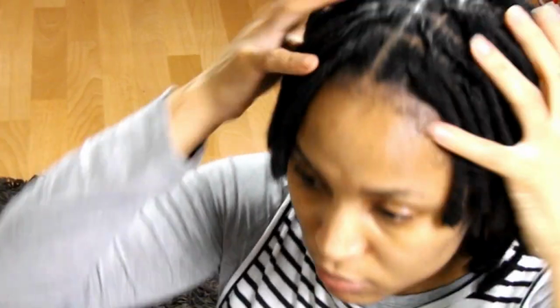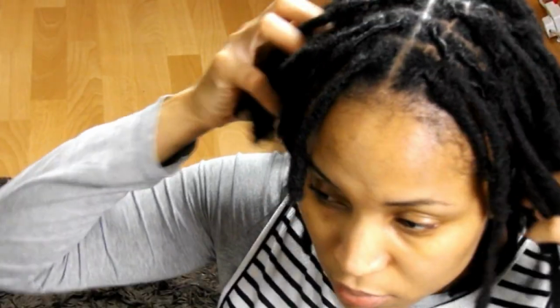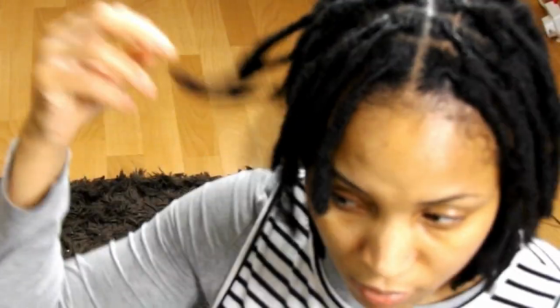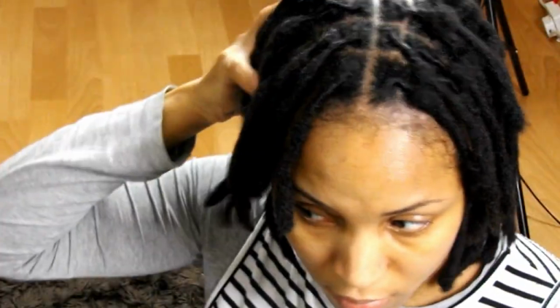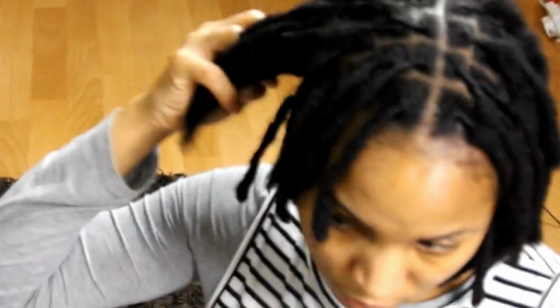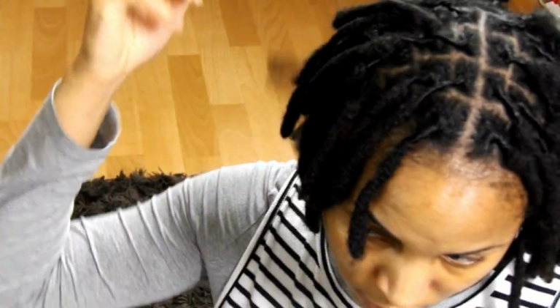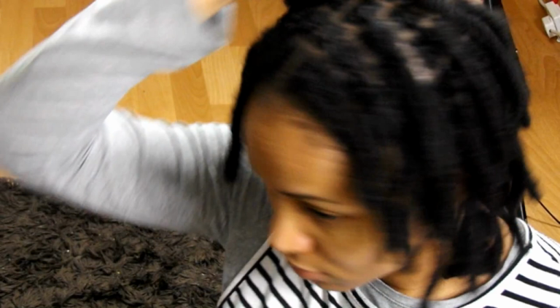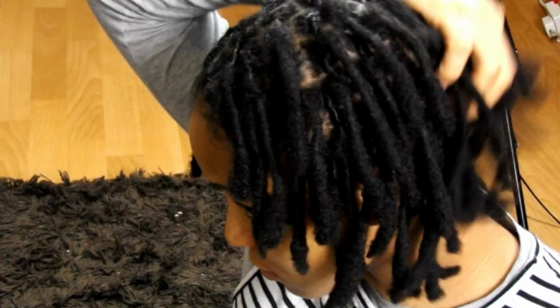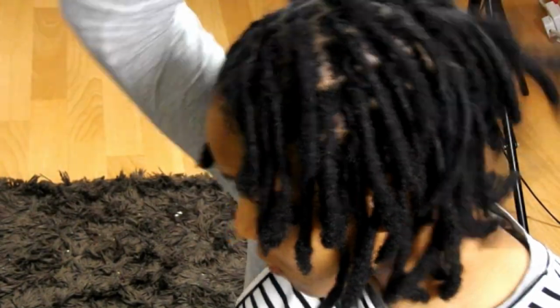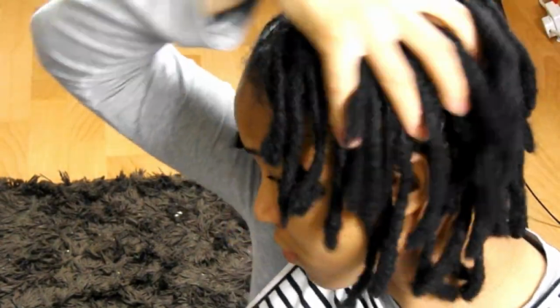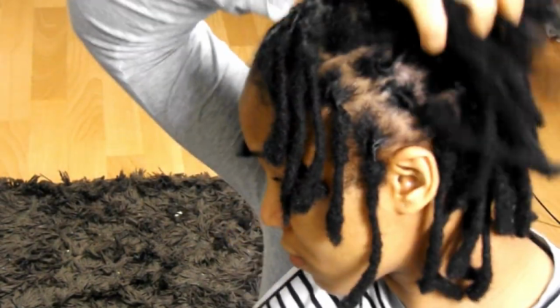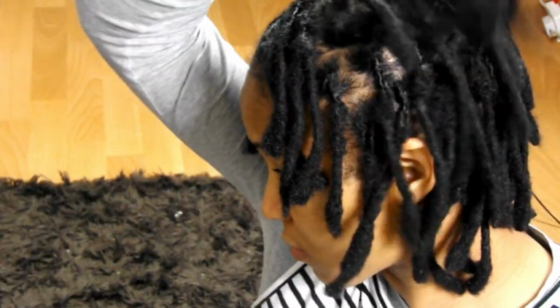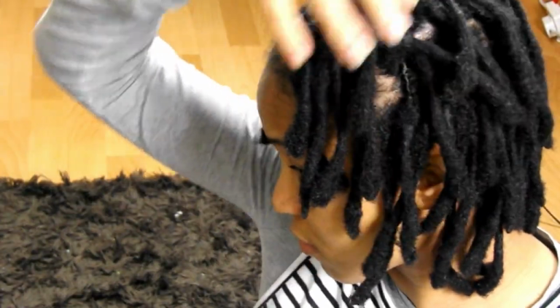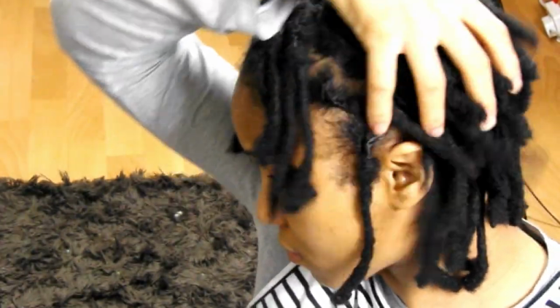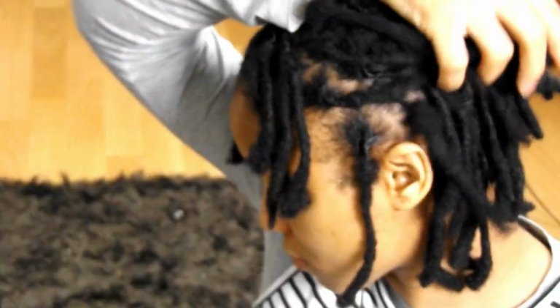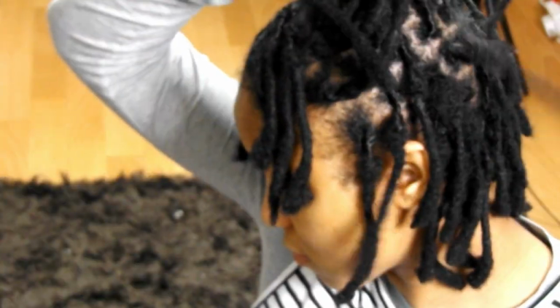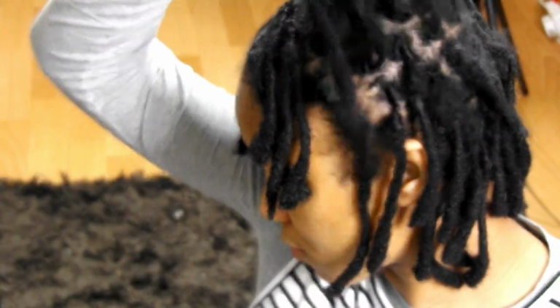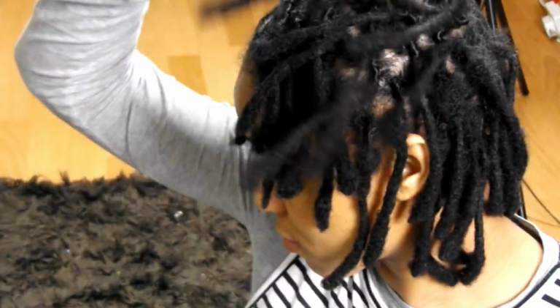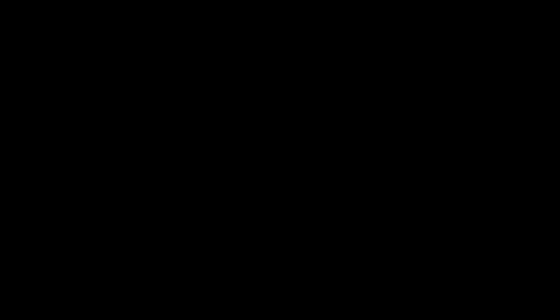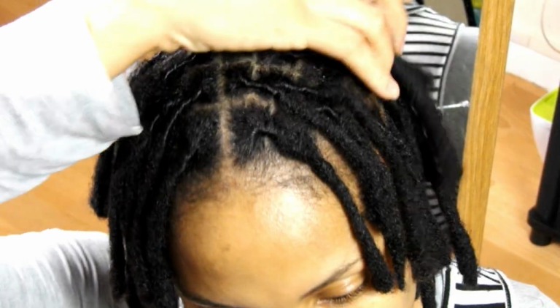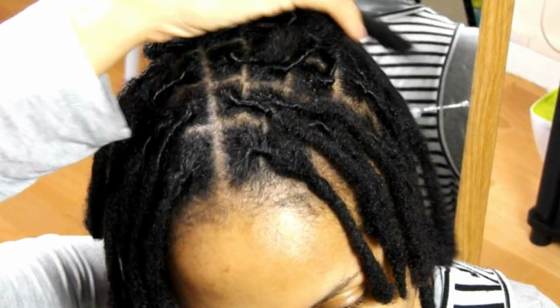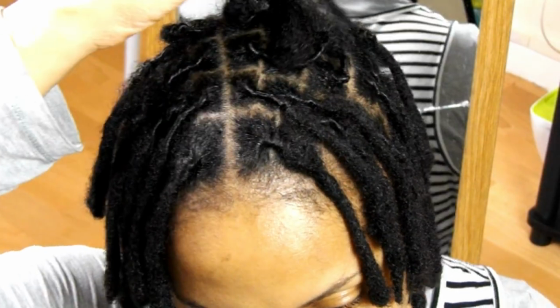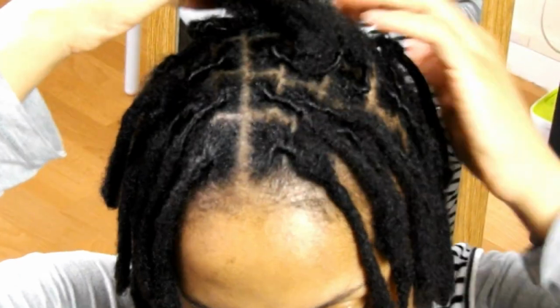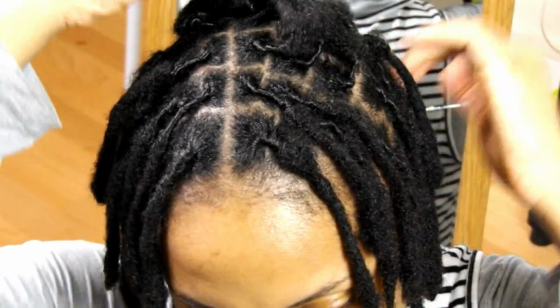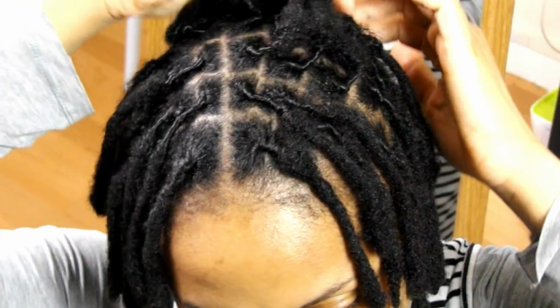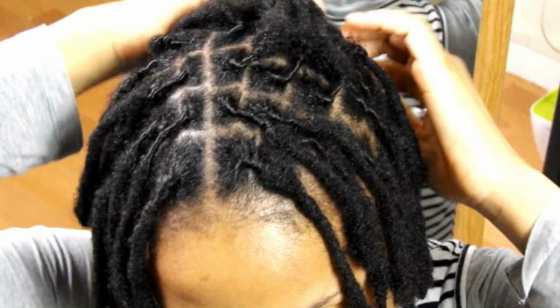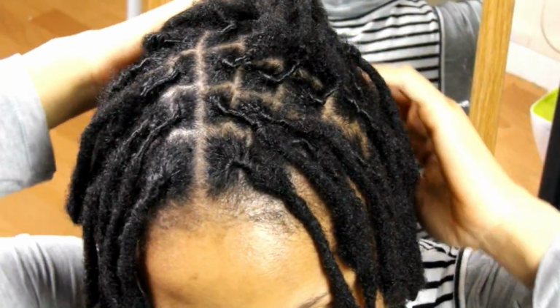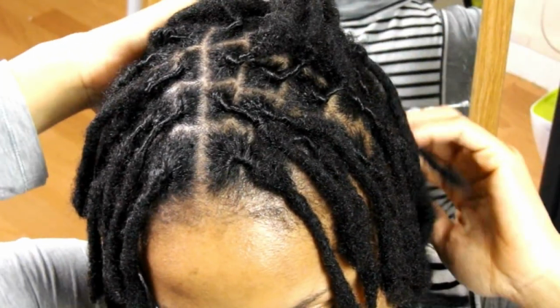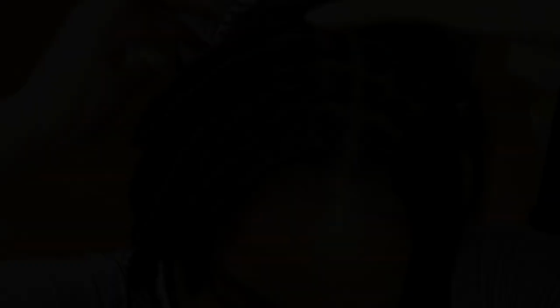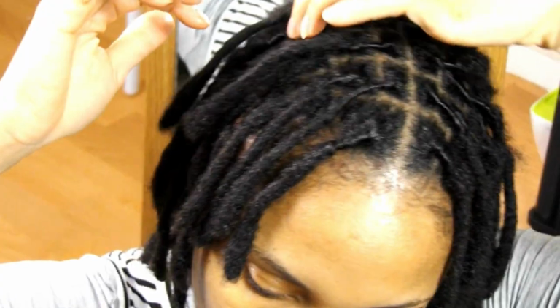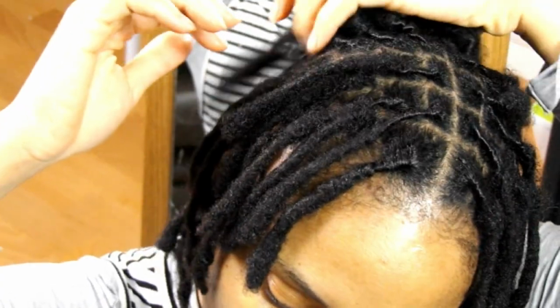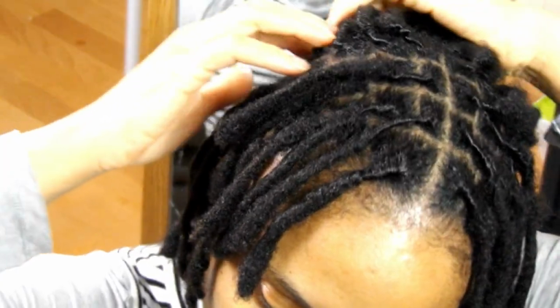So in conclusion, whether I retwist my locs with additional products or not, it doesn't necessarily affect the longevity of my retwist. But if you want your retwist to last longer, then be sure to cover your locs every night before going to bed.